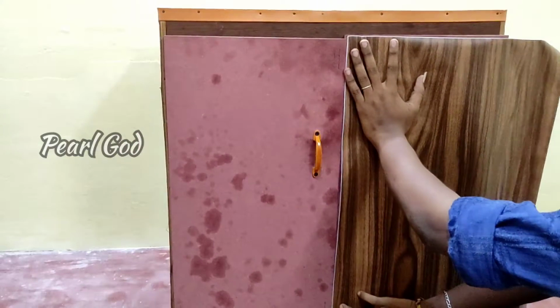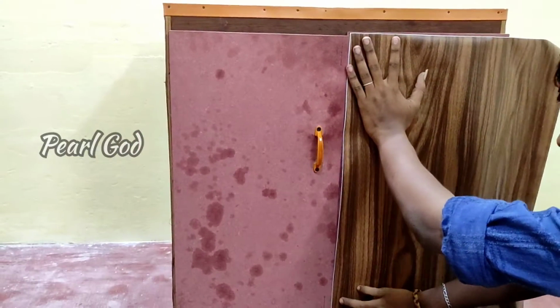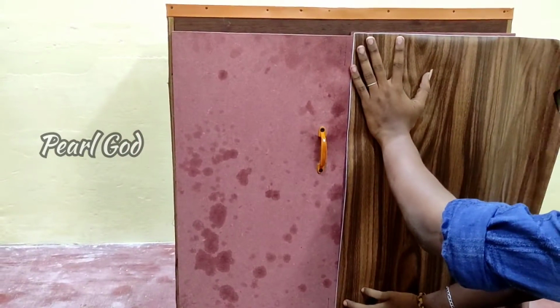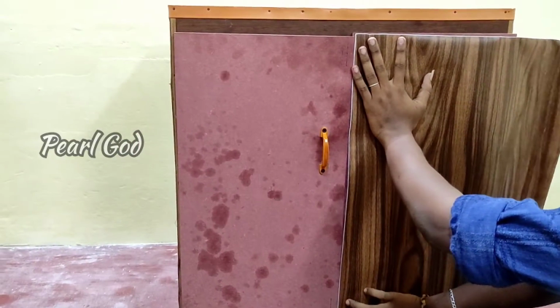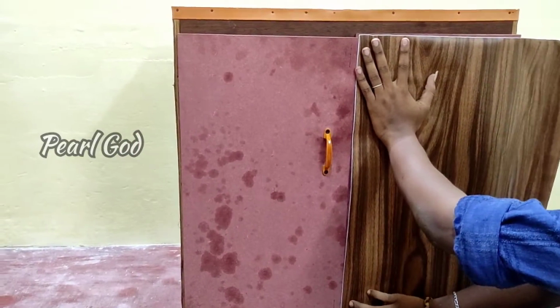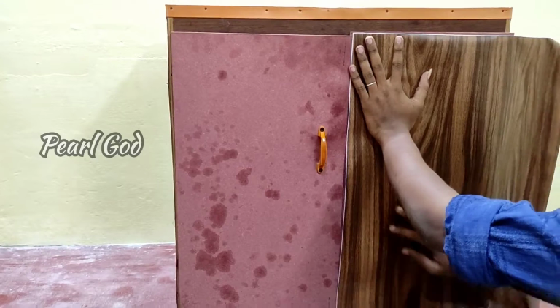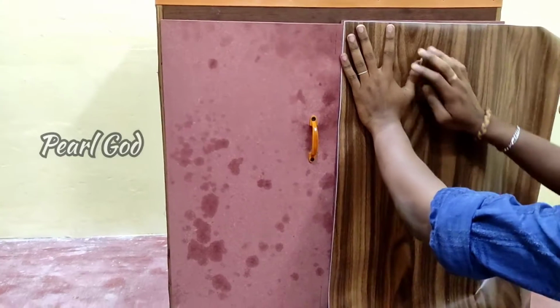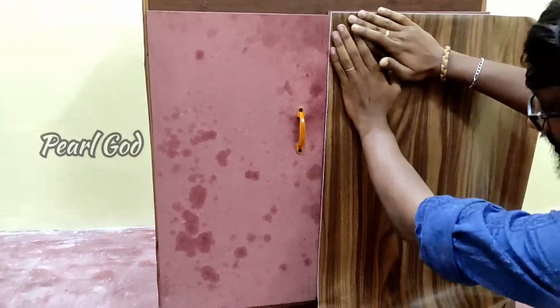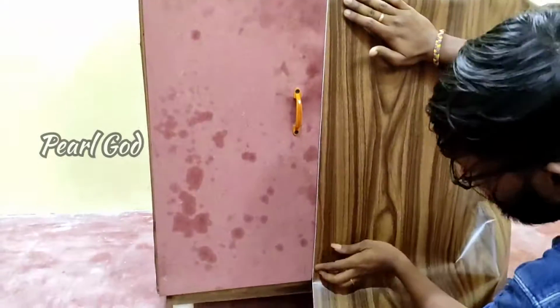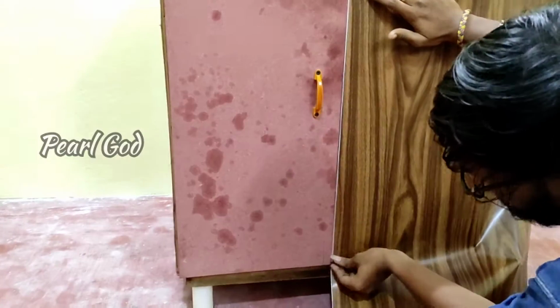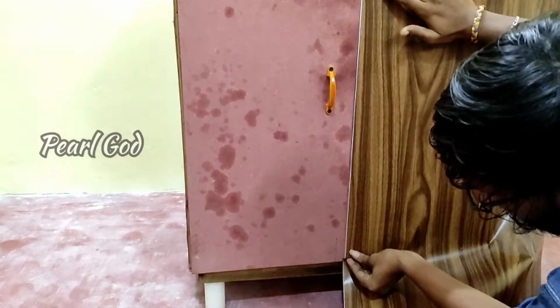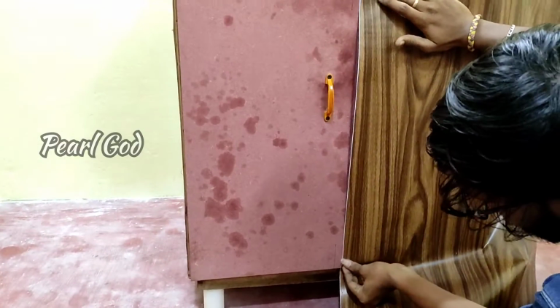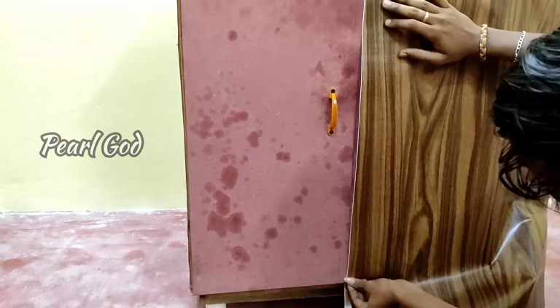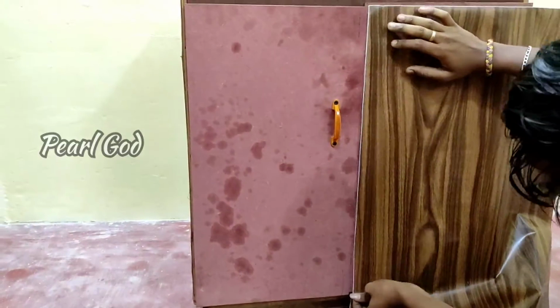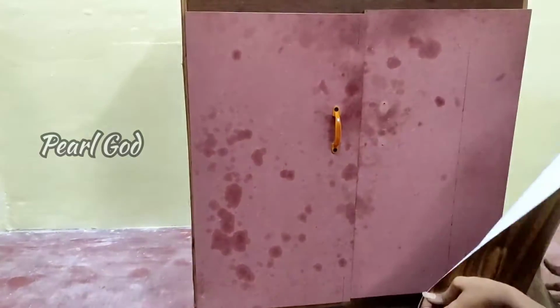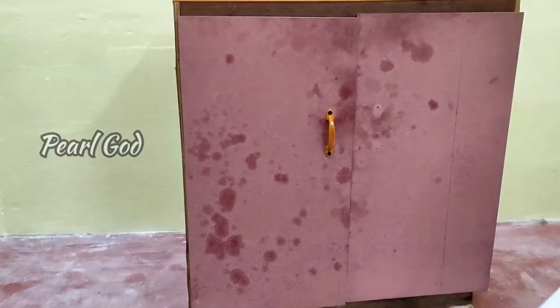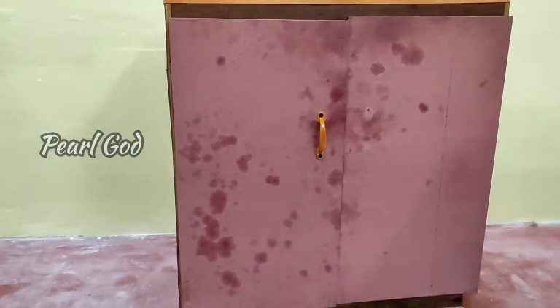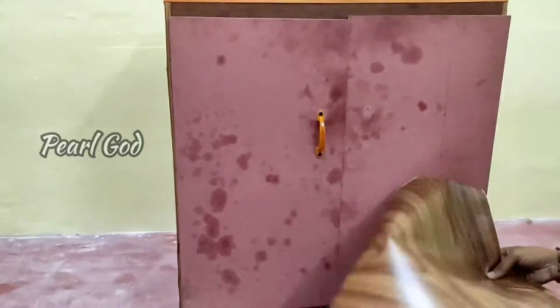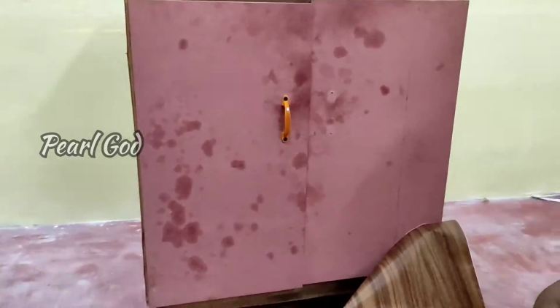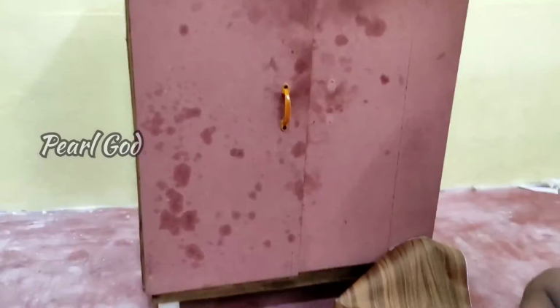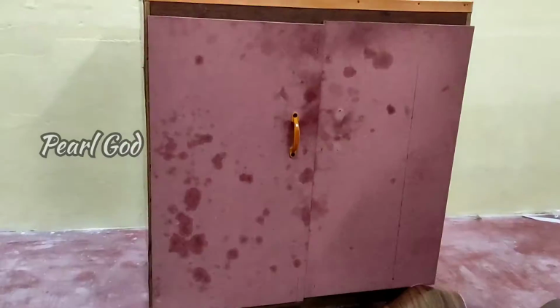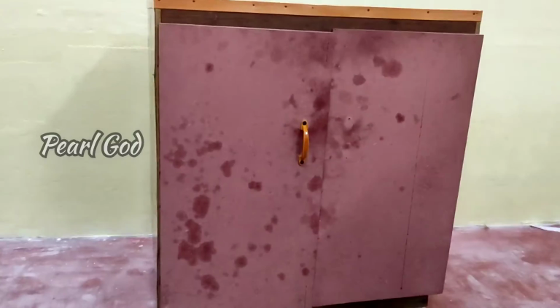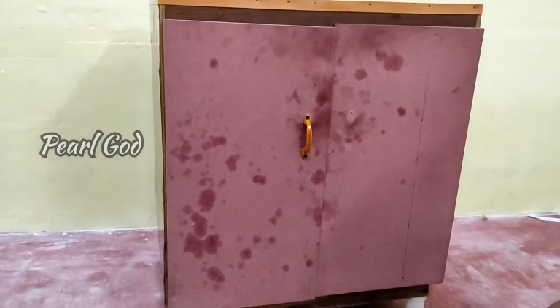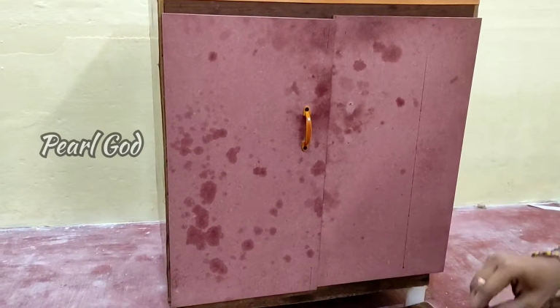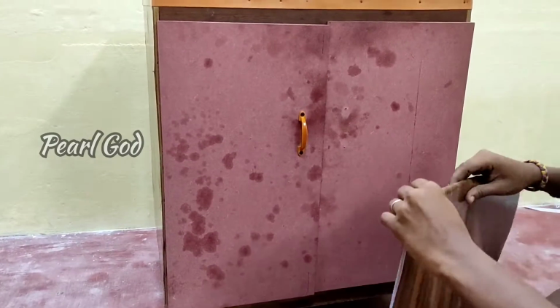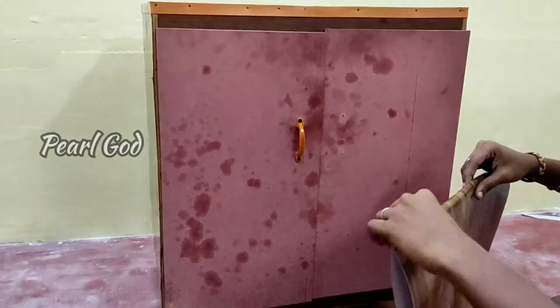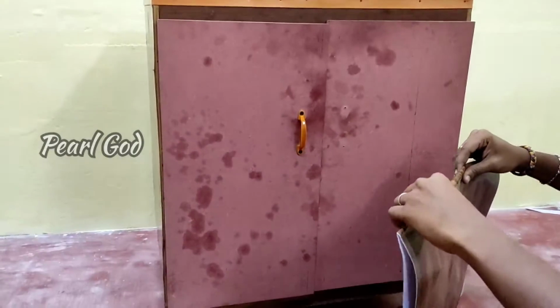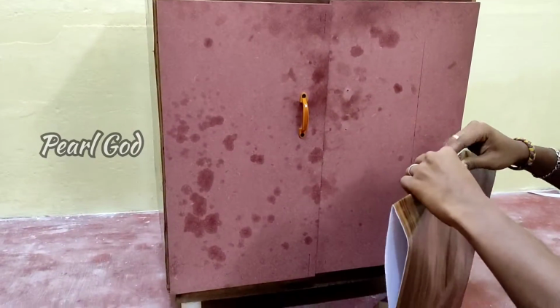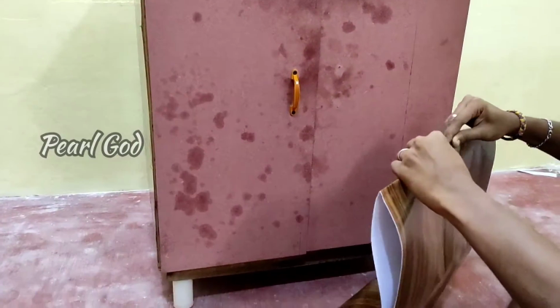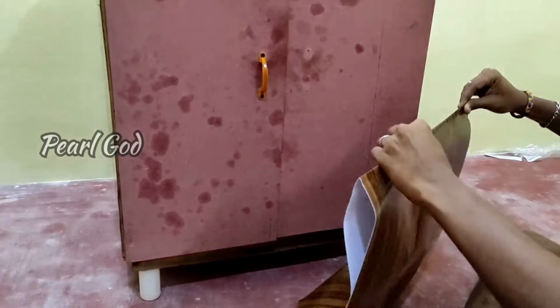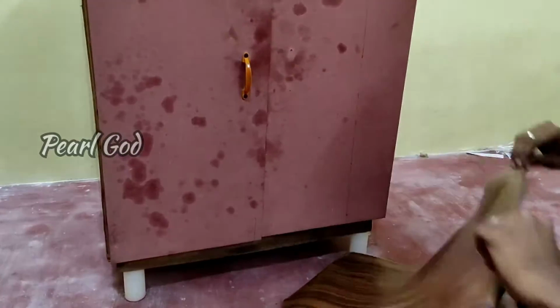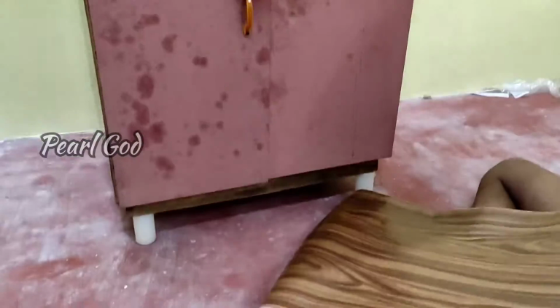Cut the pieces to the correct size. Cut the piece to make it better — I will try to make a little extra size.